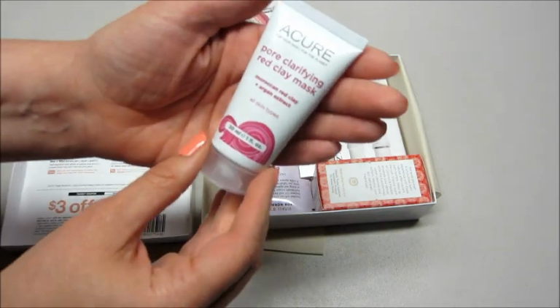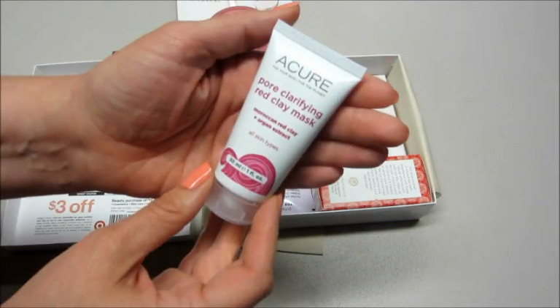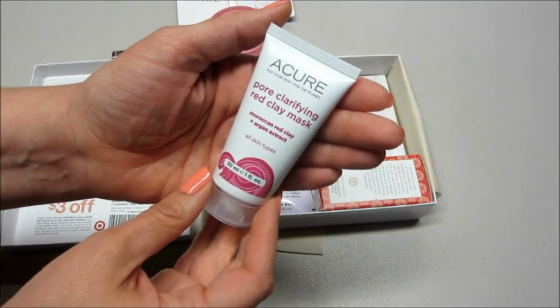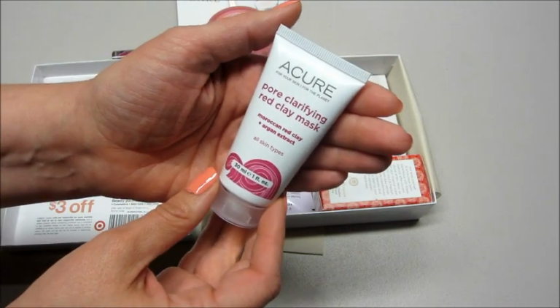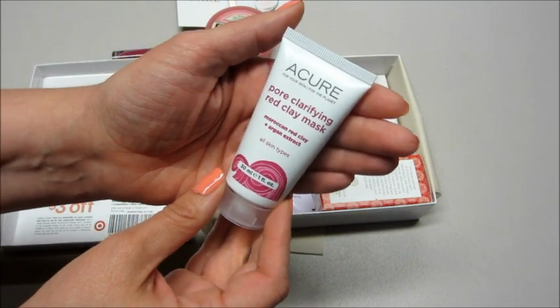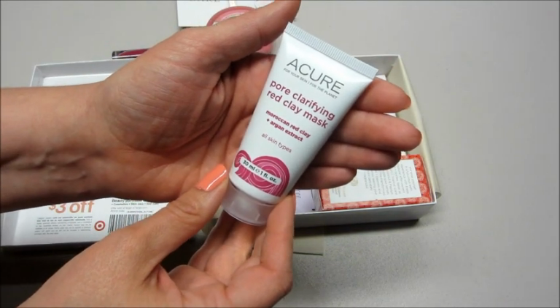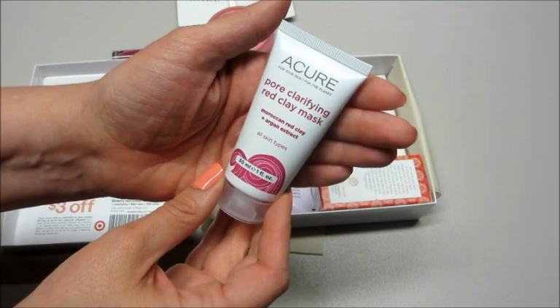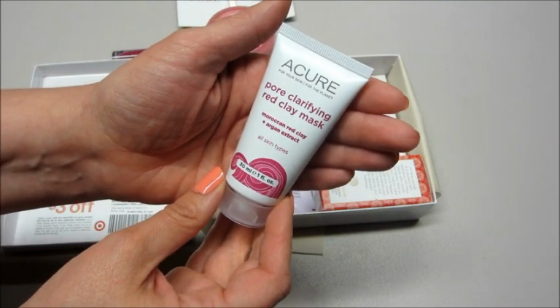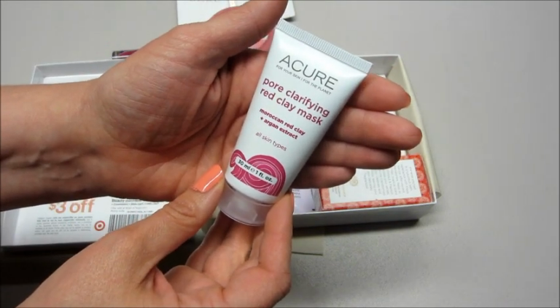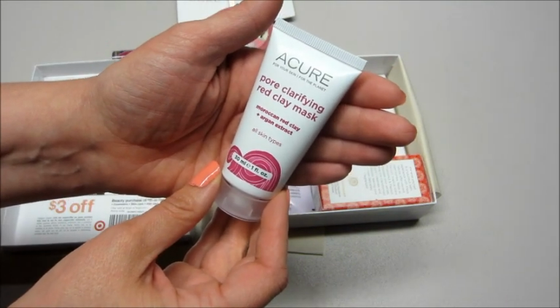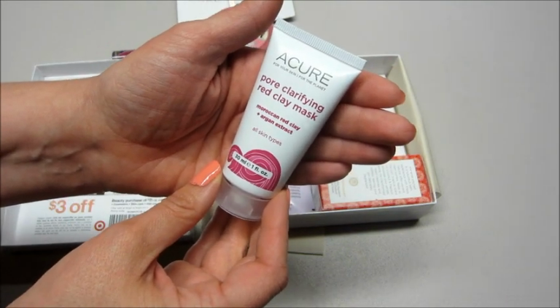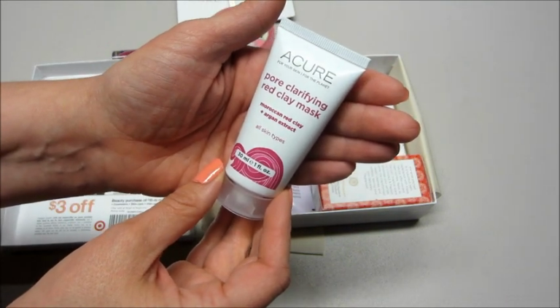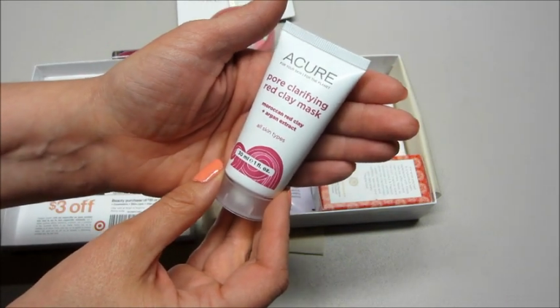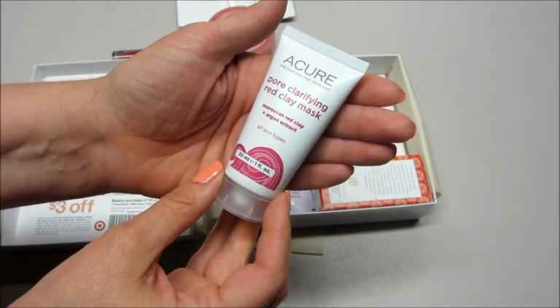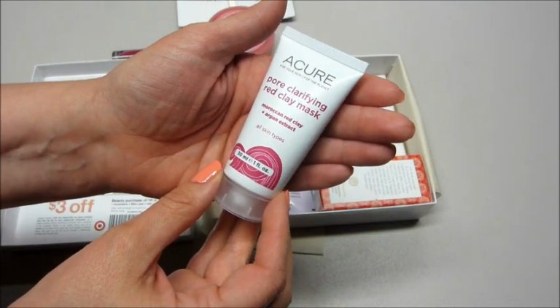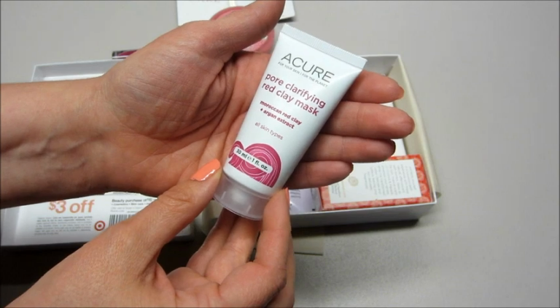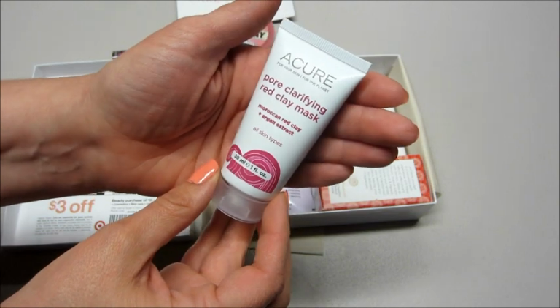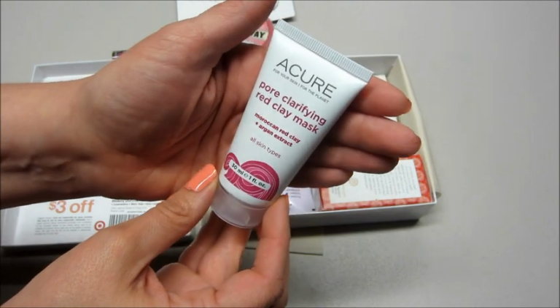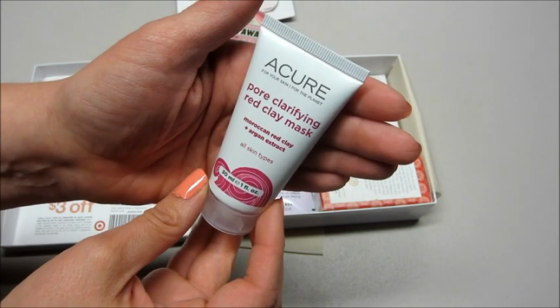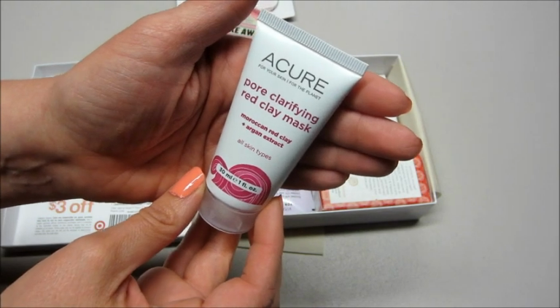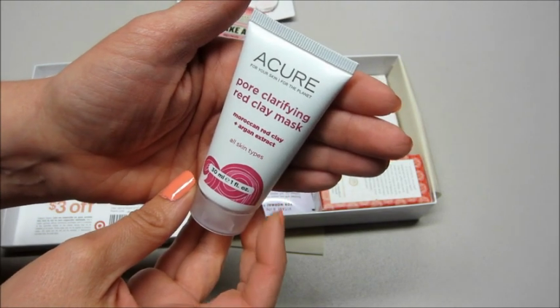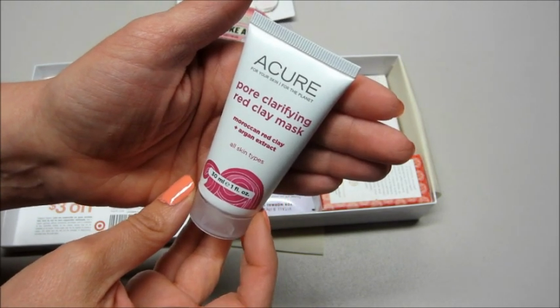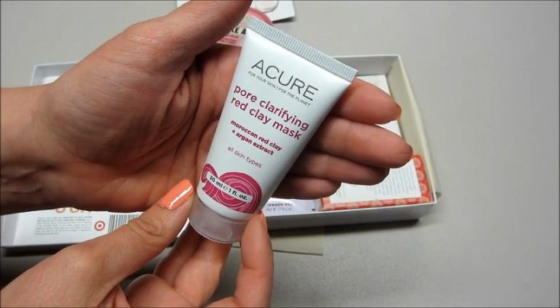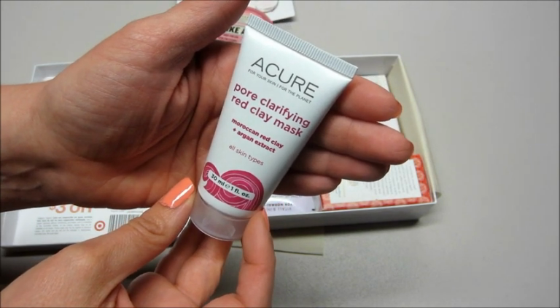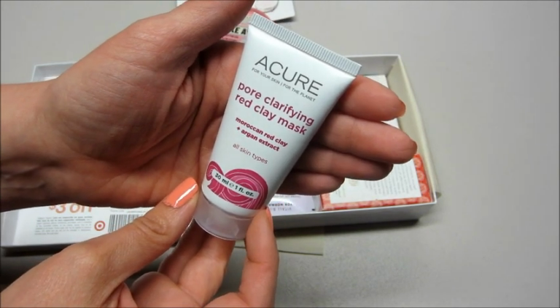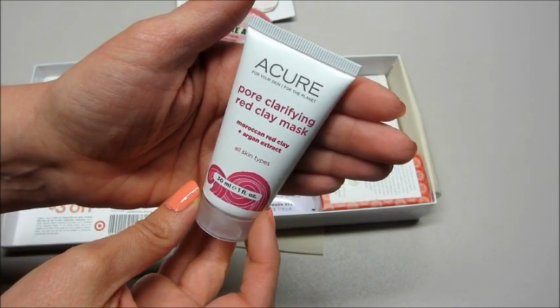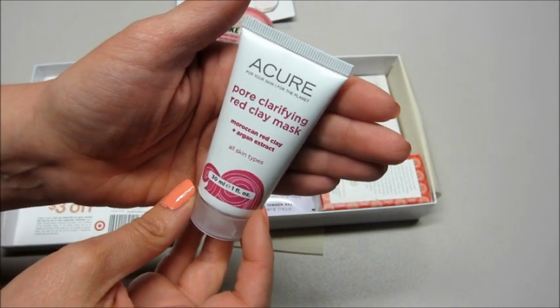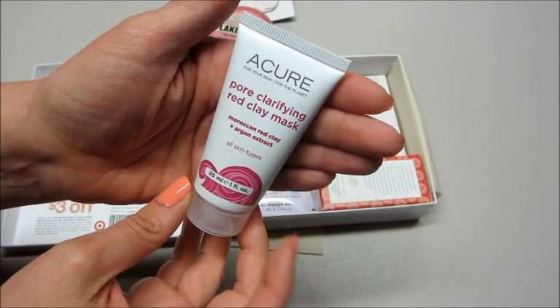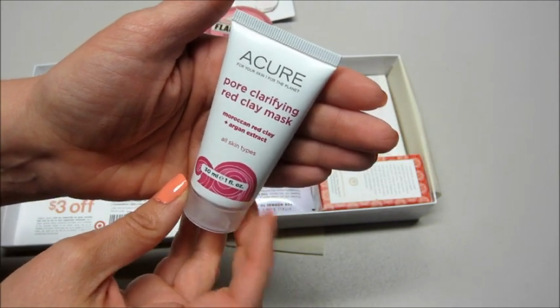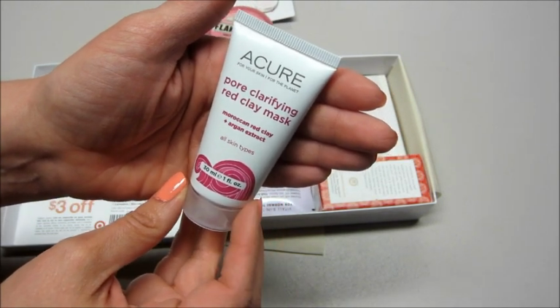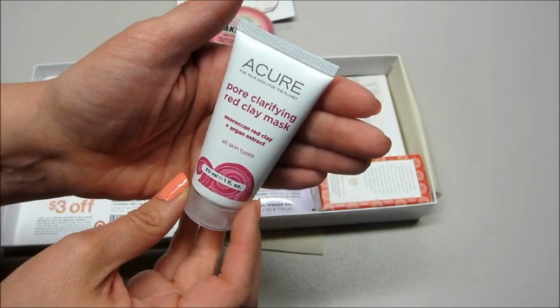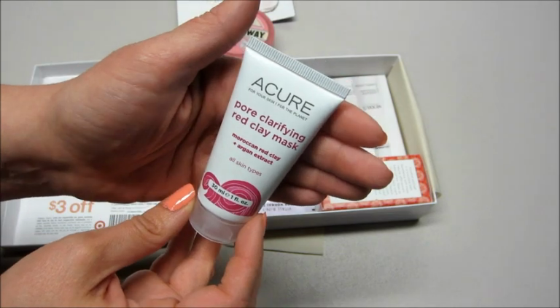Also from Acure we have a Pore Clarifying Red Clay Mask for all skin types. Their products are pretty nice — I've received tons from them in the past.